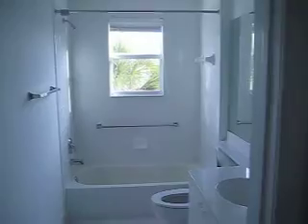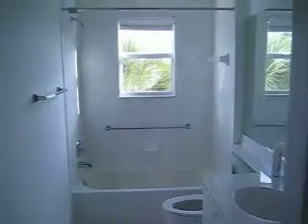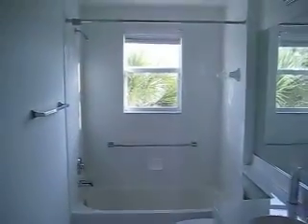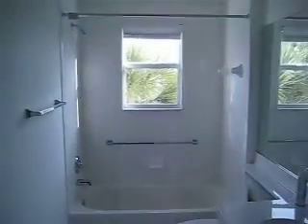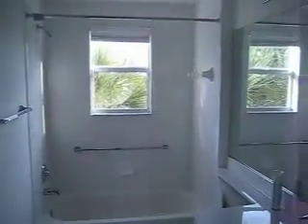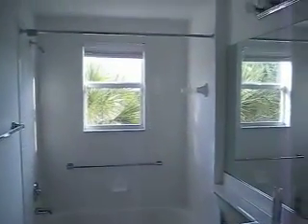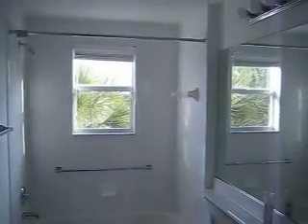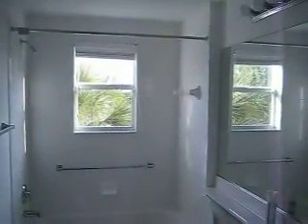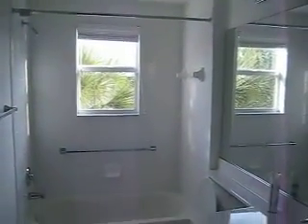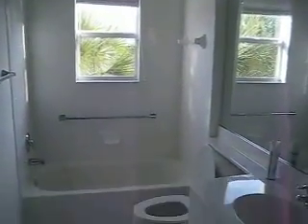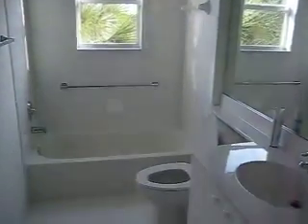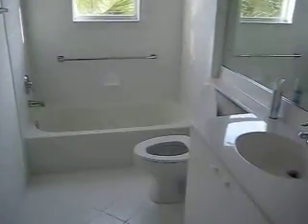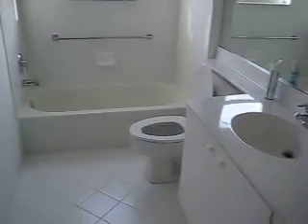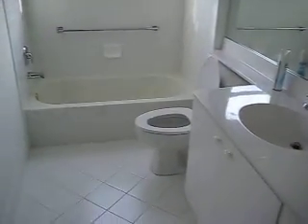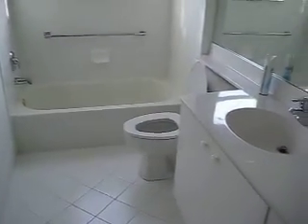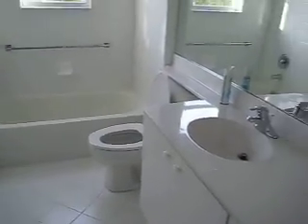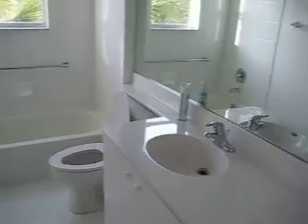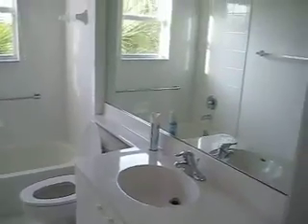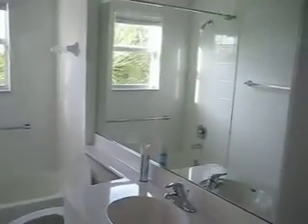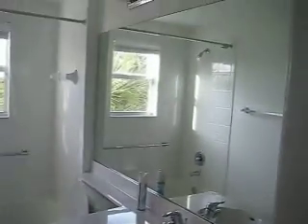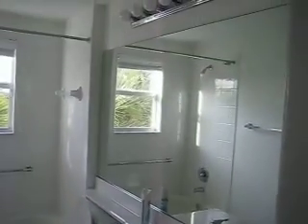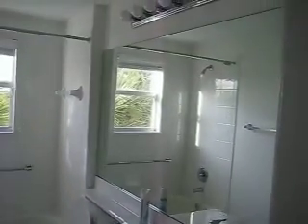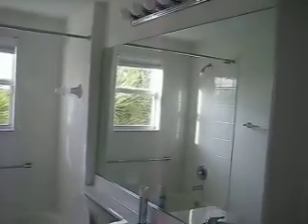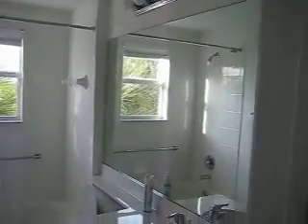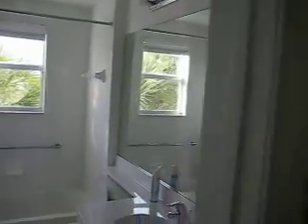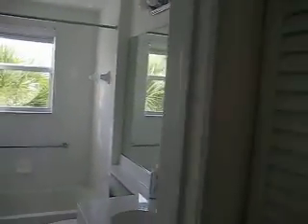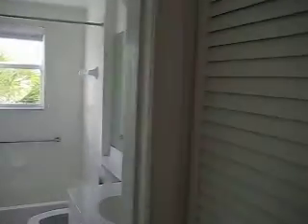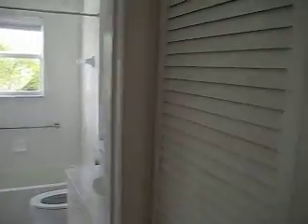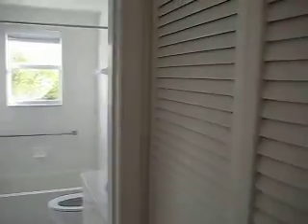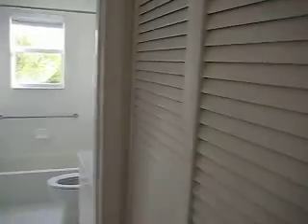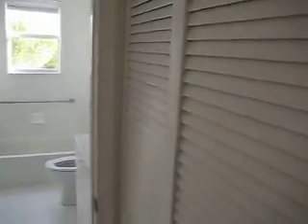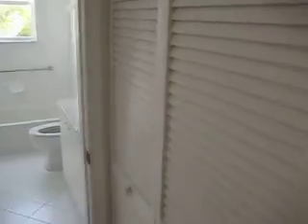This is the second bathroom. And here you have a linen closet.